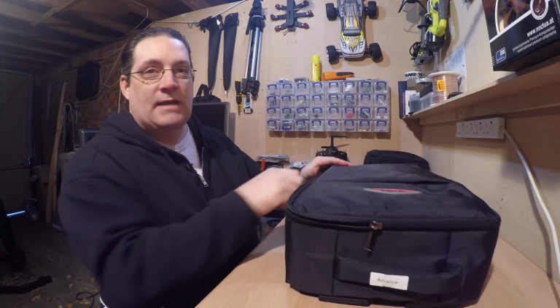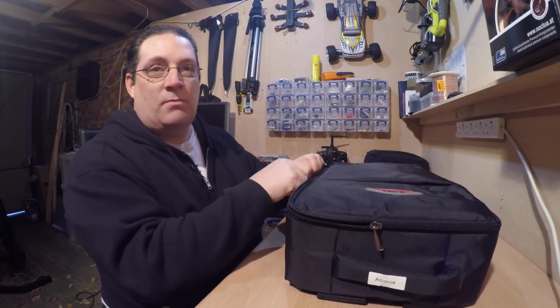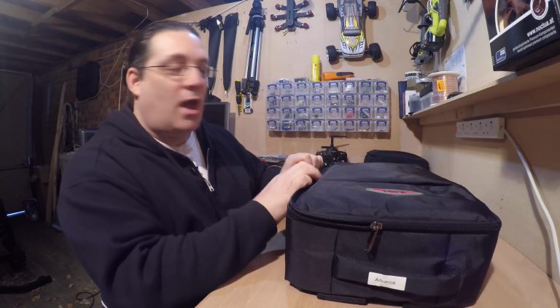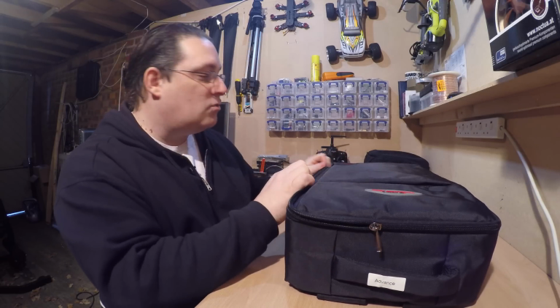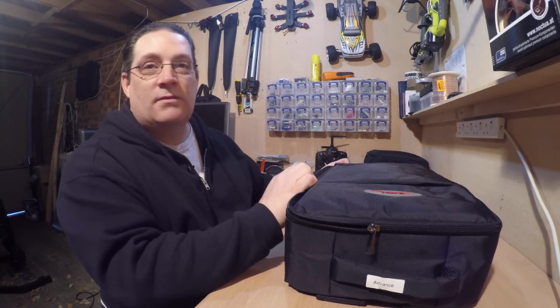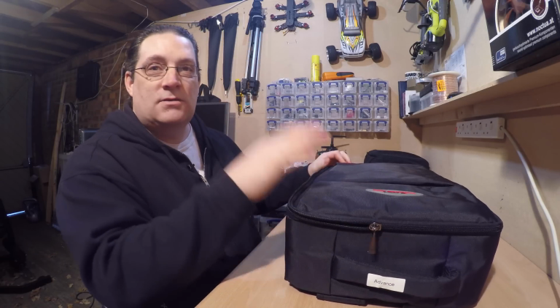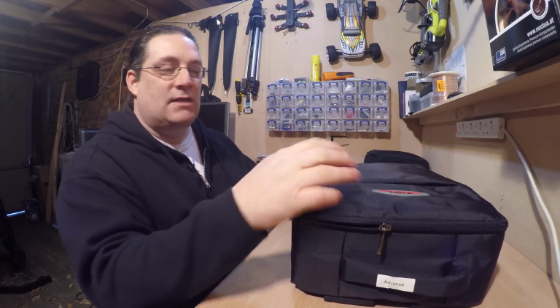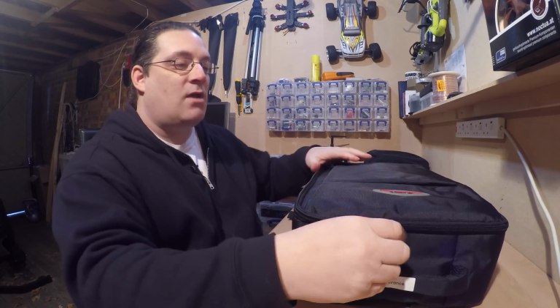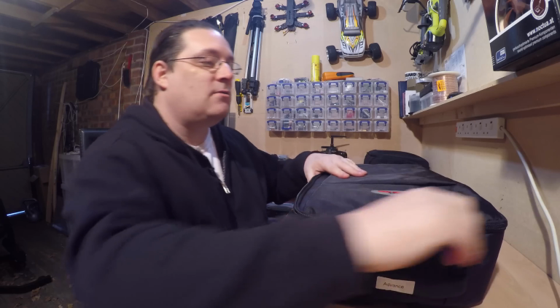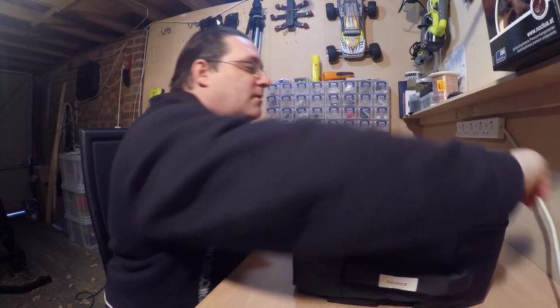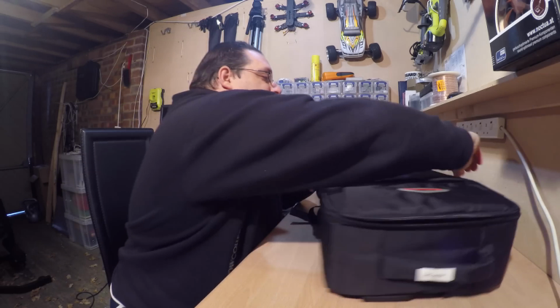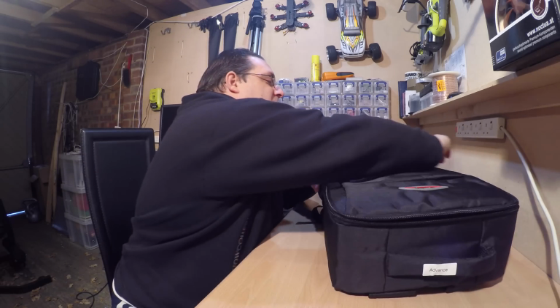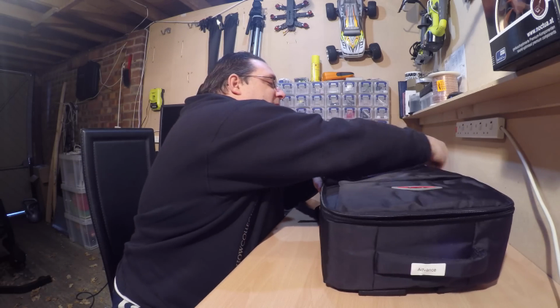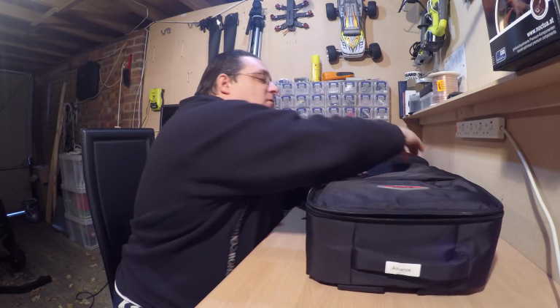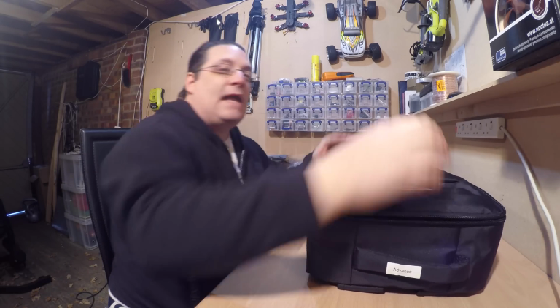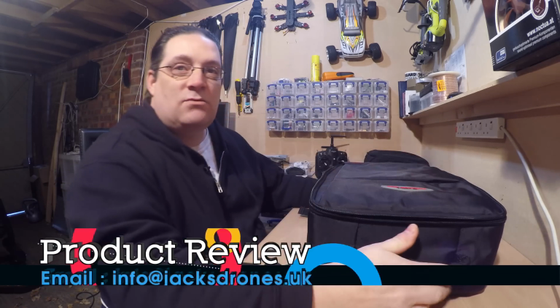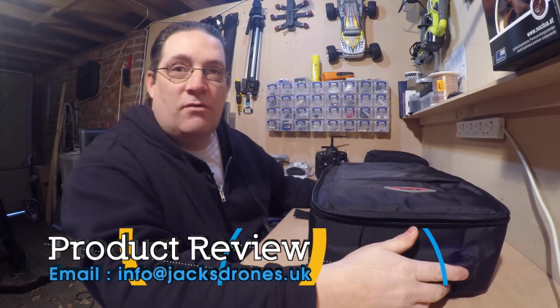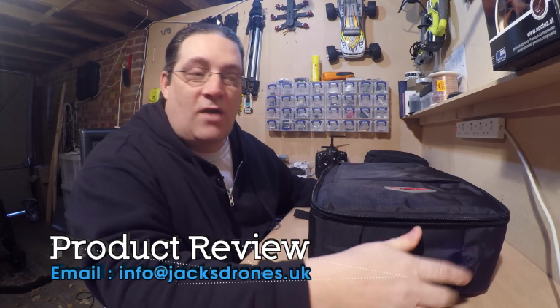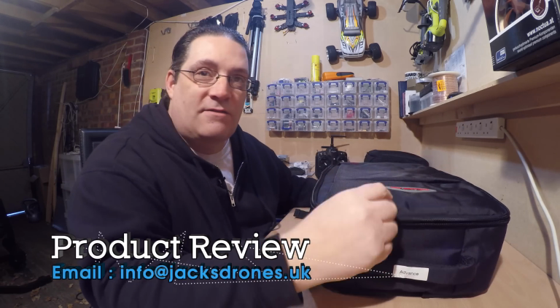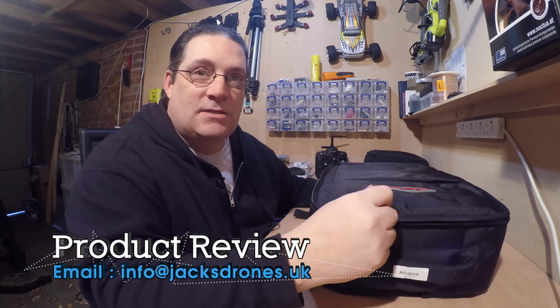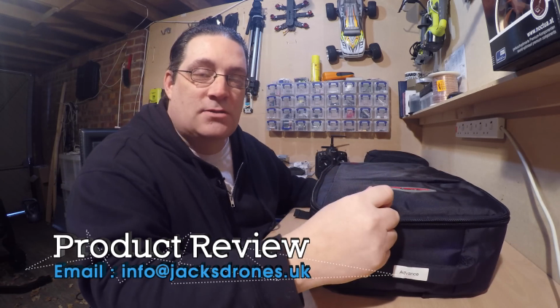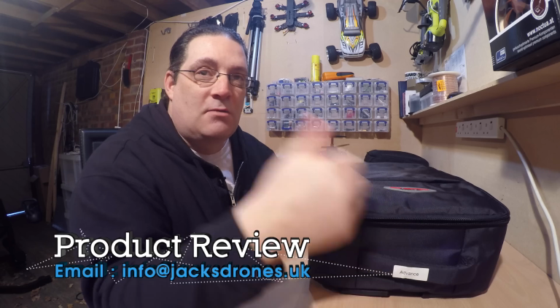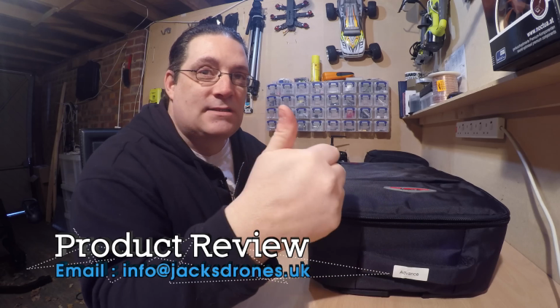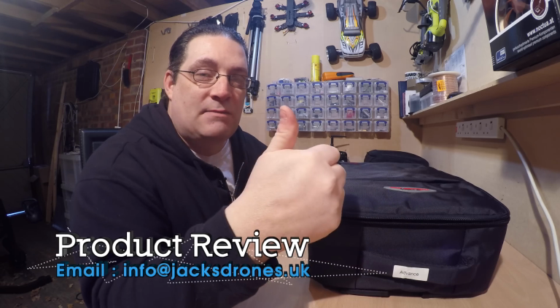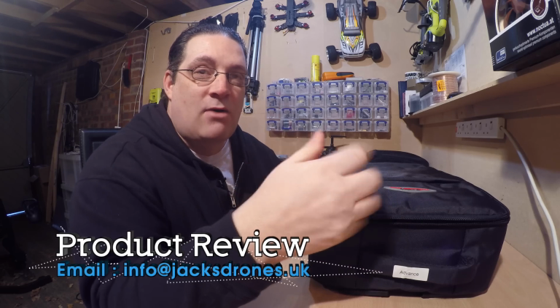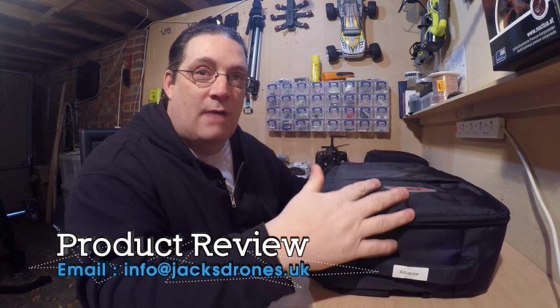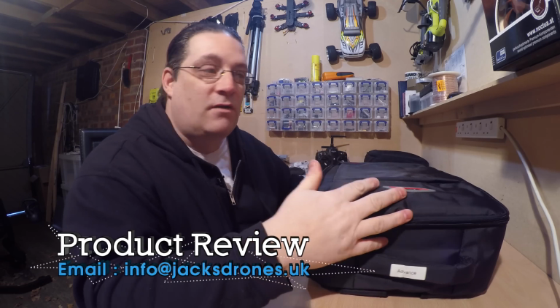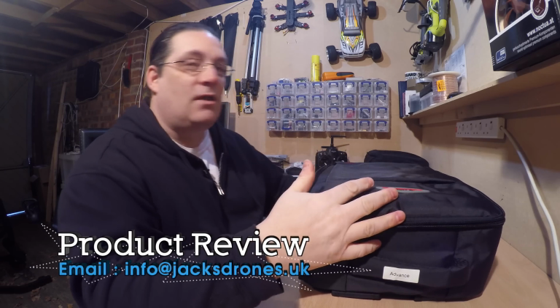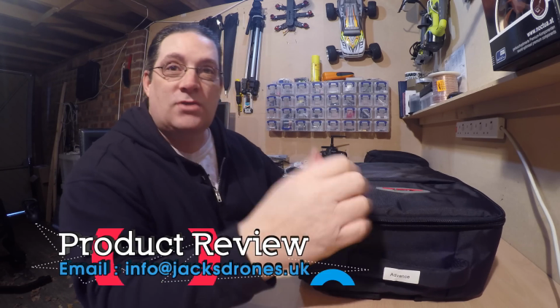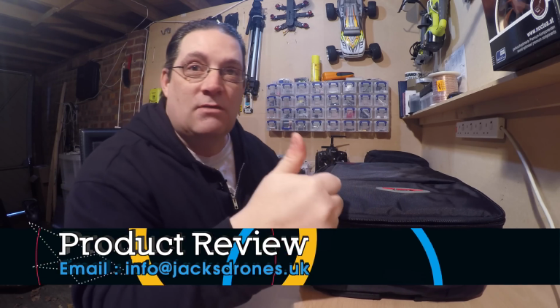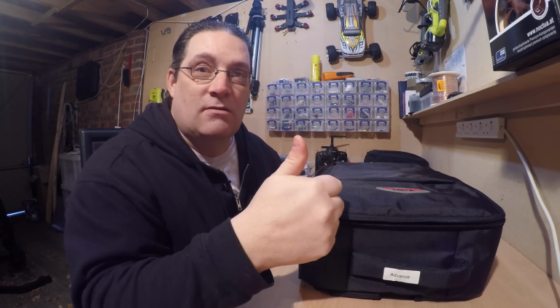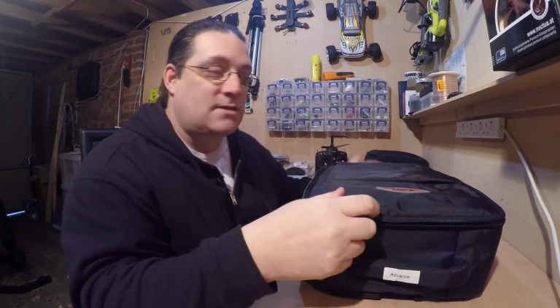Maybe next time I'll do a big order, I'll order one to cover this as well and upgrade to it. Or if anybody out there is doing flight cases and you want me to review a flight case that fits this product, please send me an email and I'll be happy to review it for you as long as I keep the rucksack.